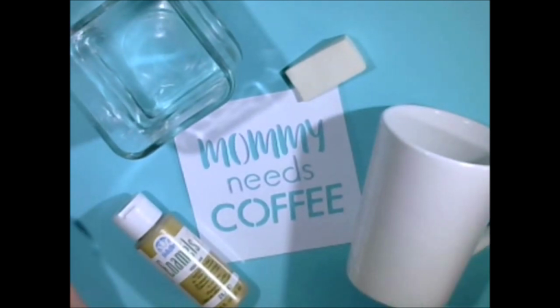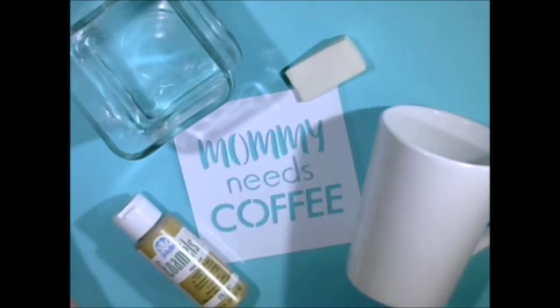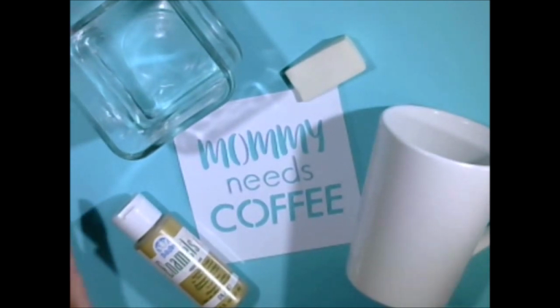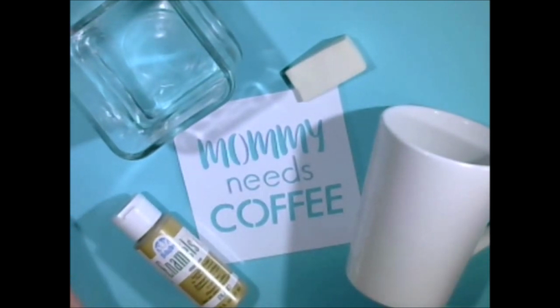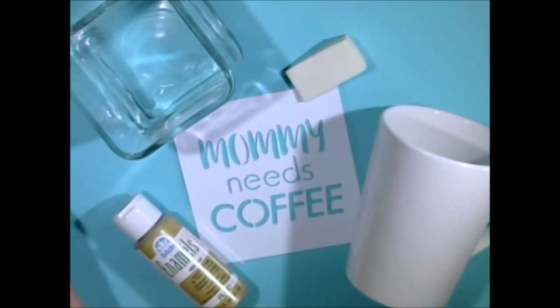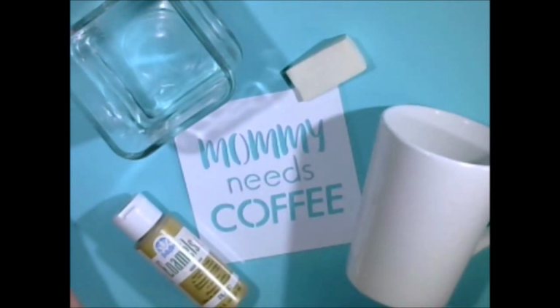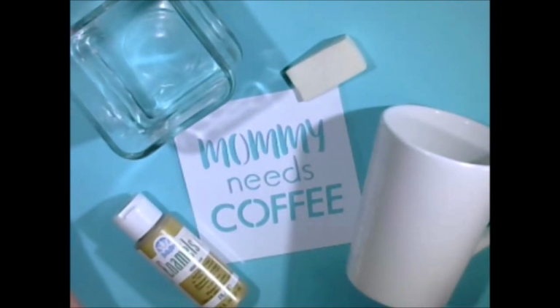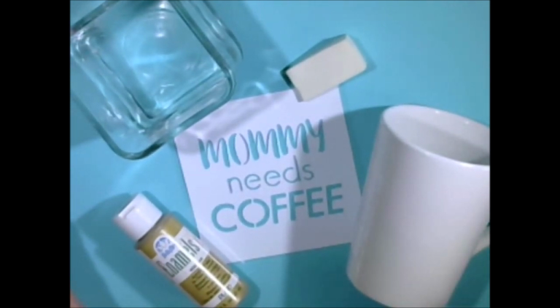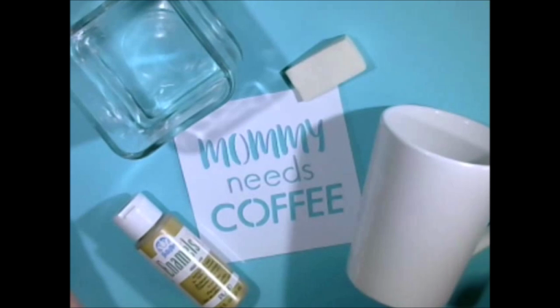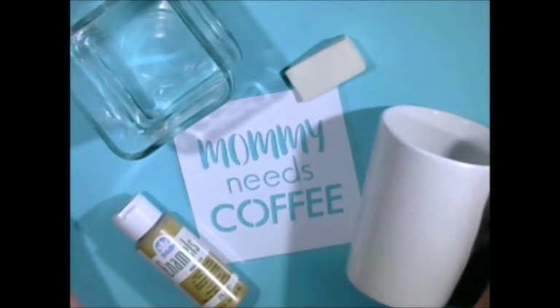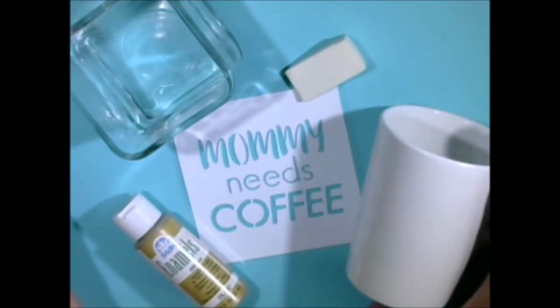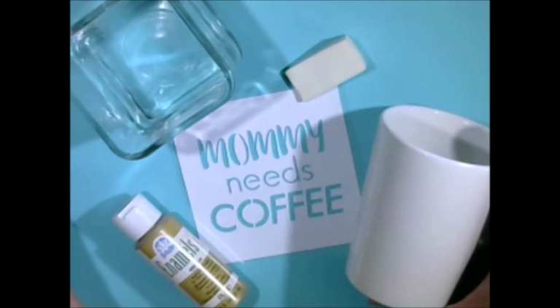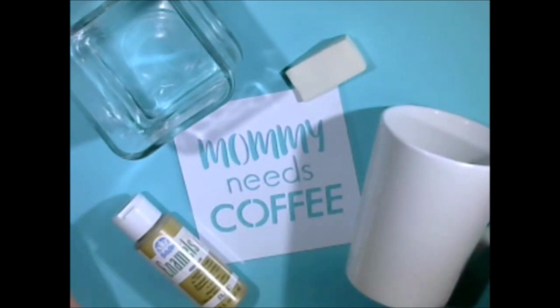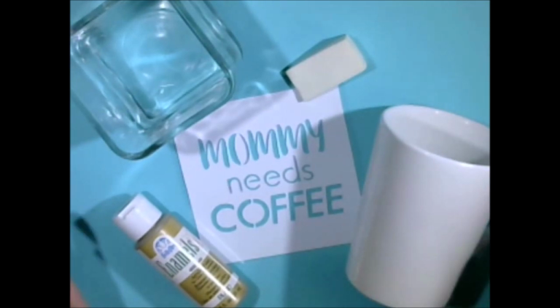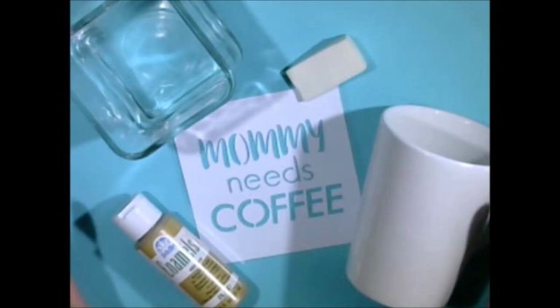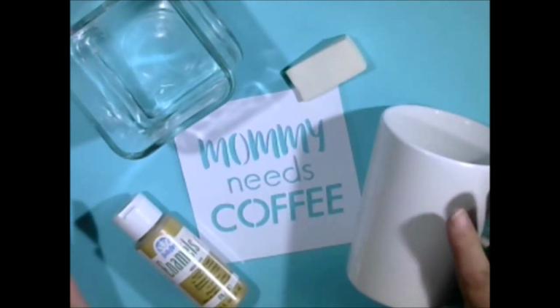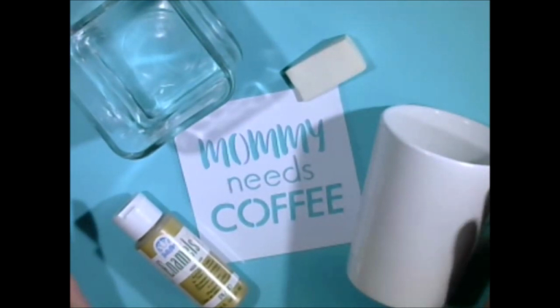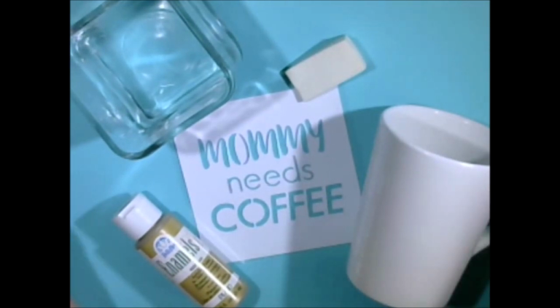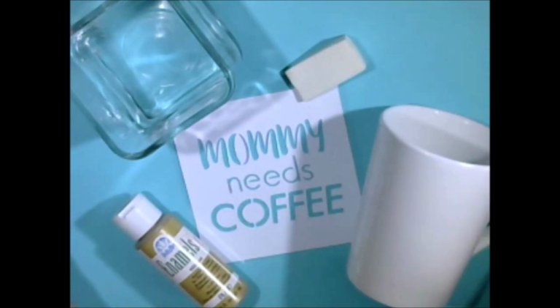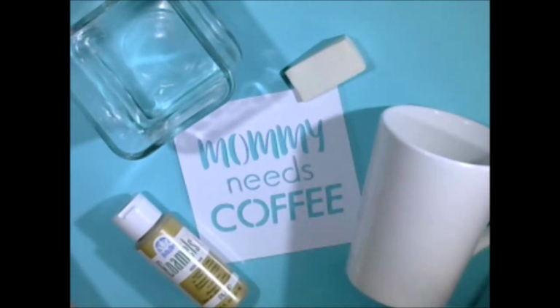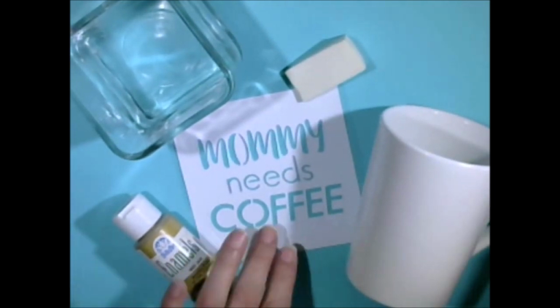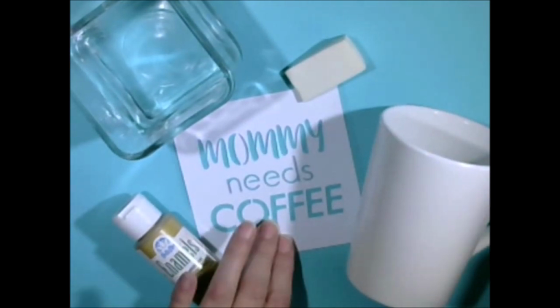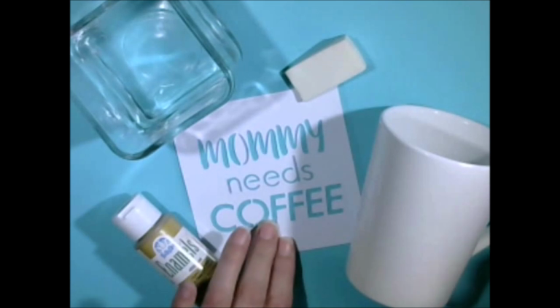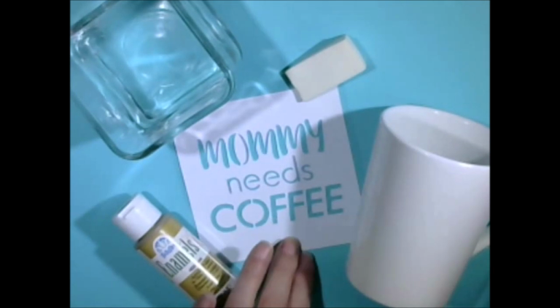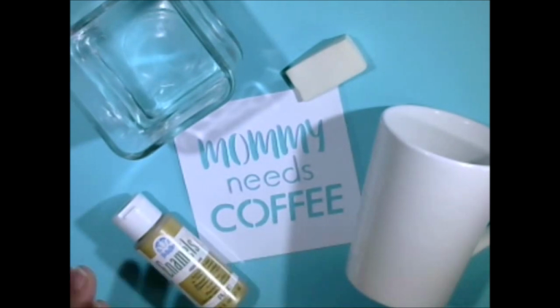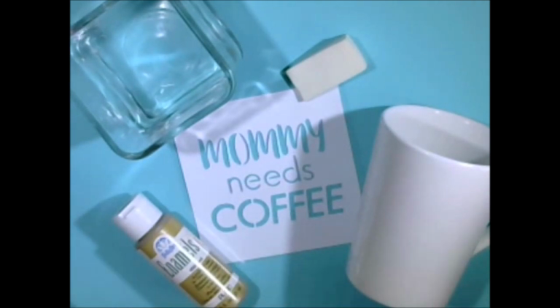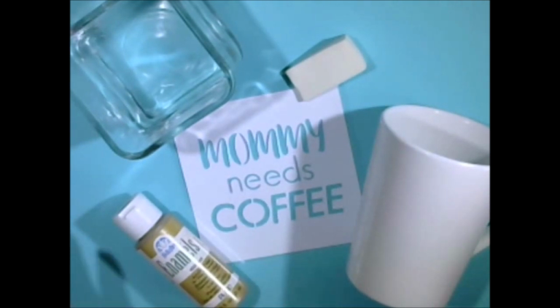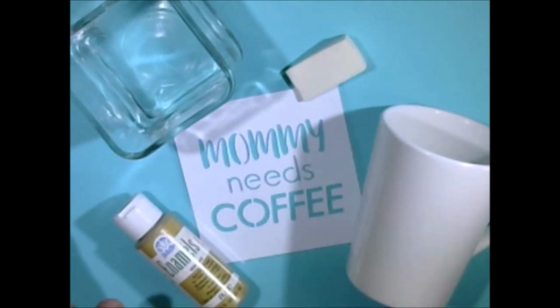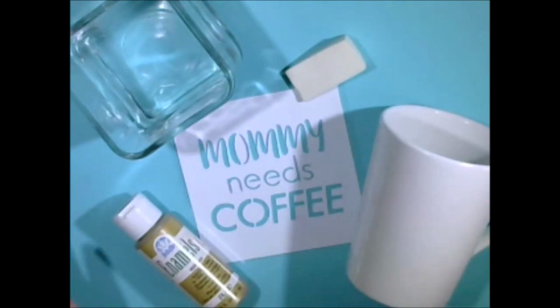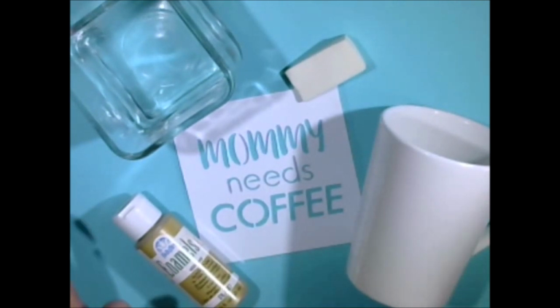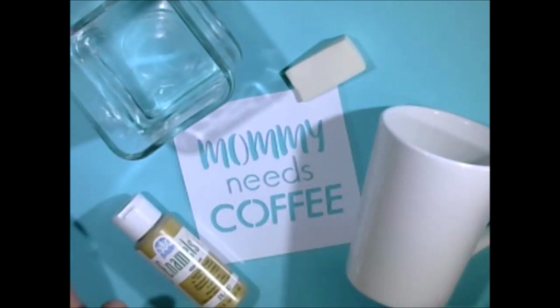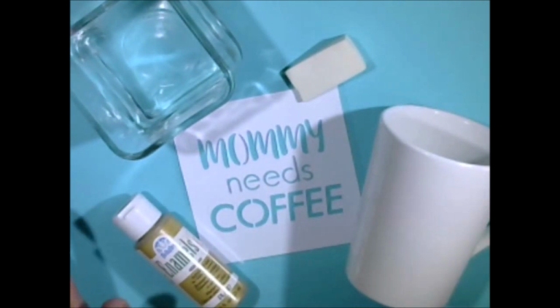I know Mother's Day is over, but it would be a perfect Mother's Day gift — birthday present, anything like that. A gift for a new mommy would be perfect. New mommies always need coffee; they never get enough sleep.